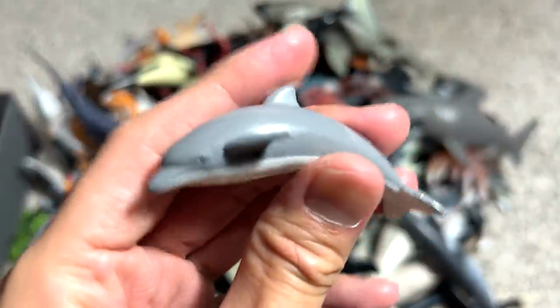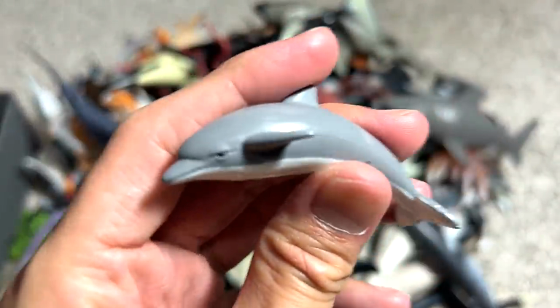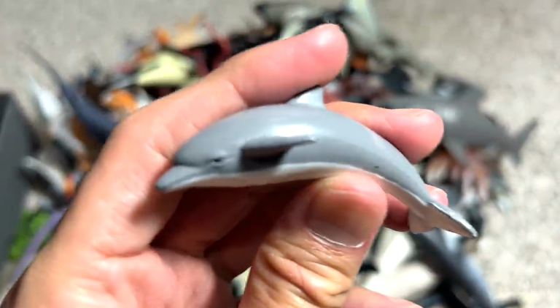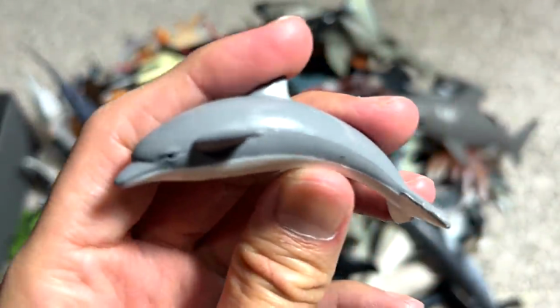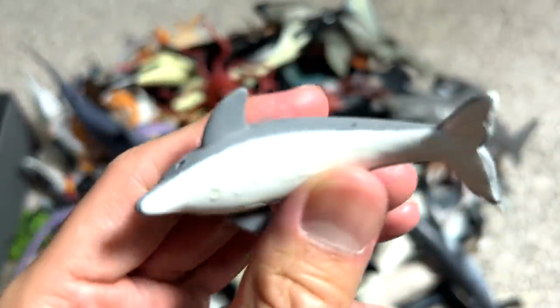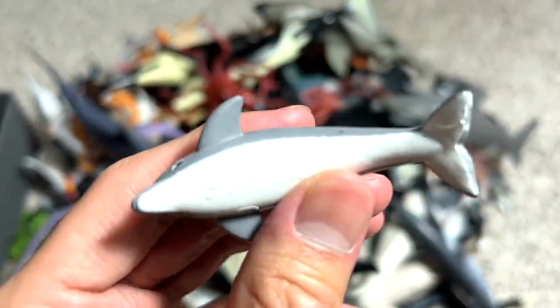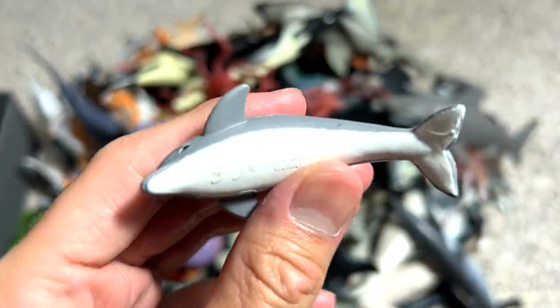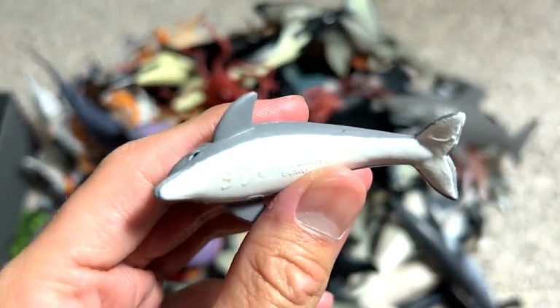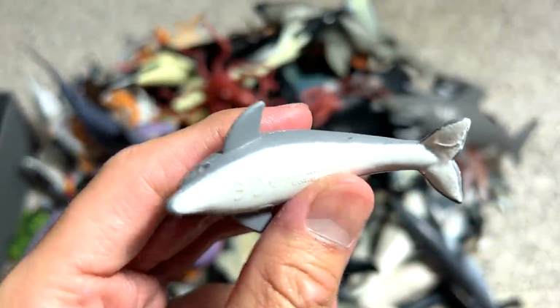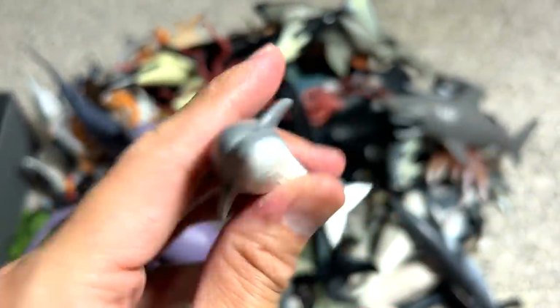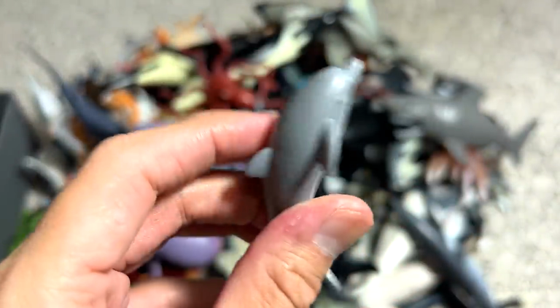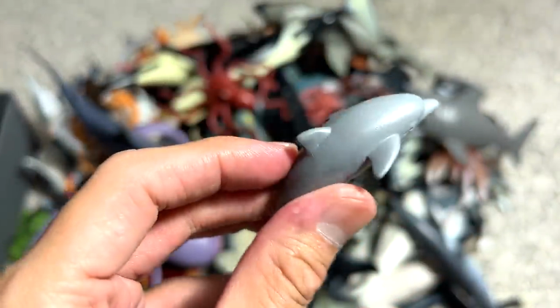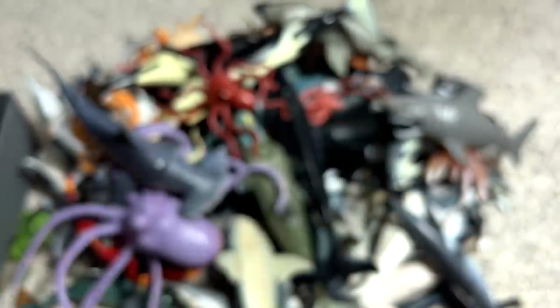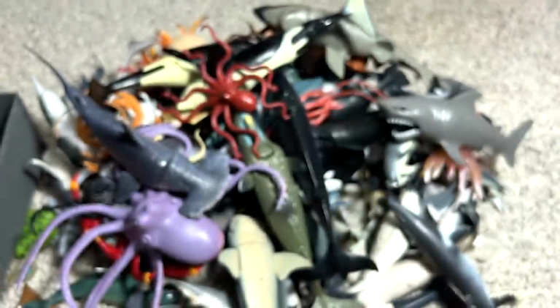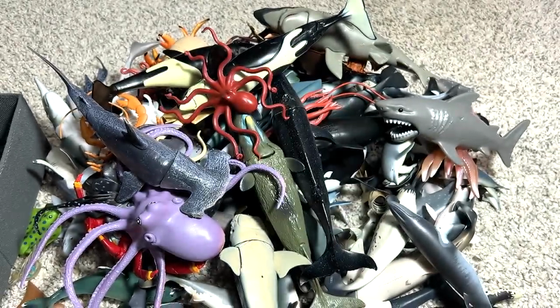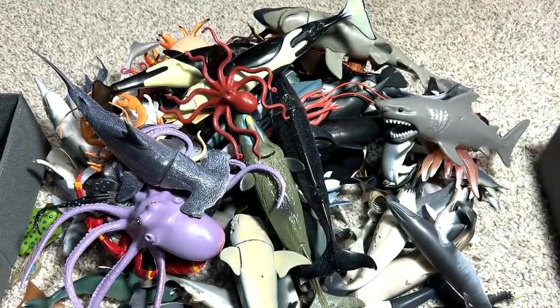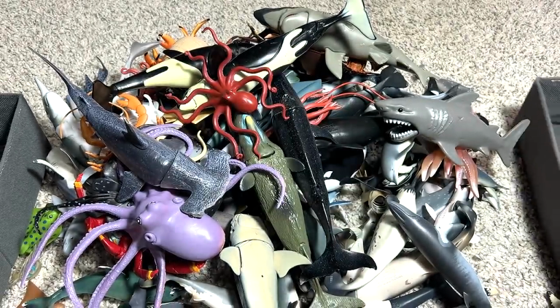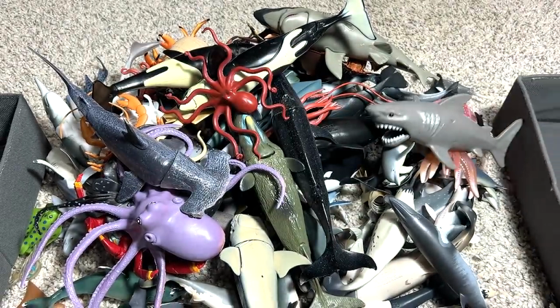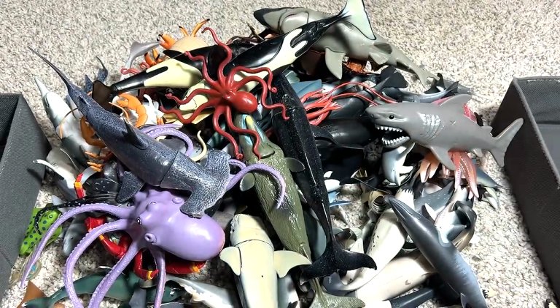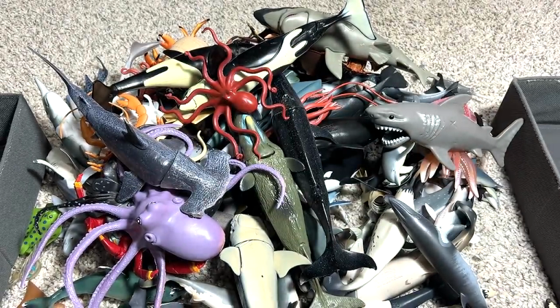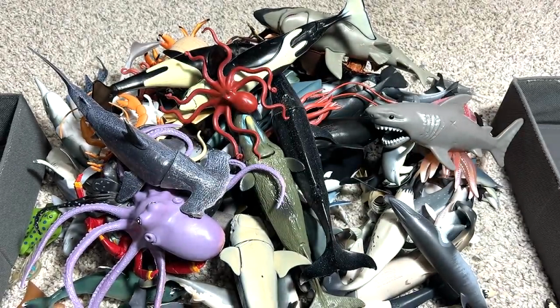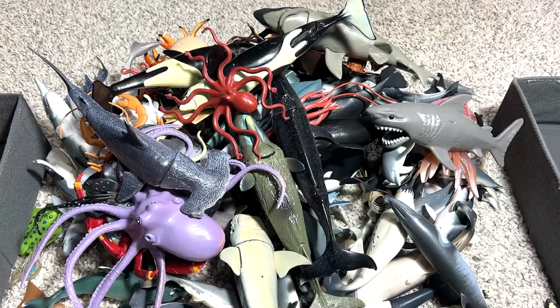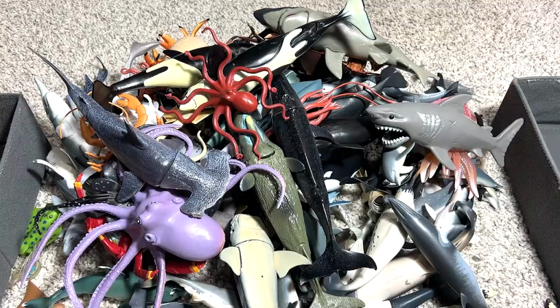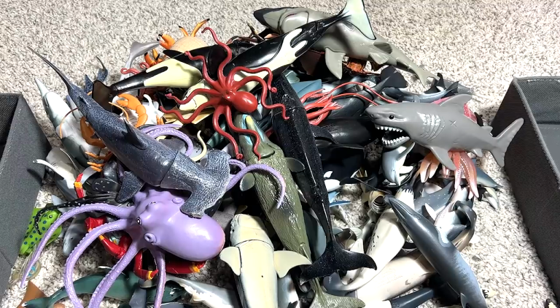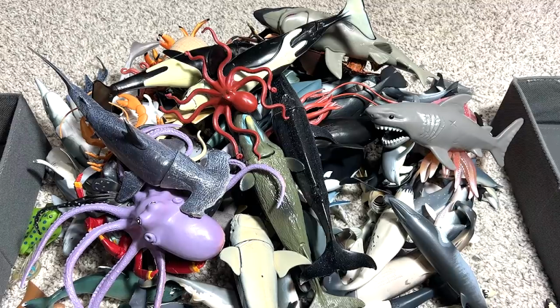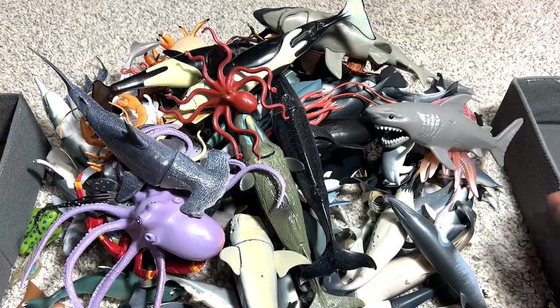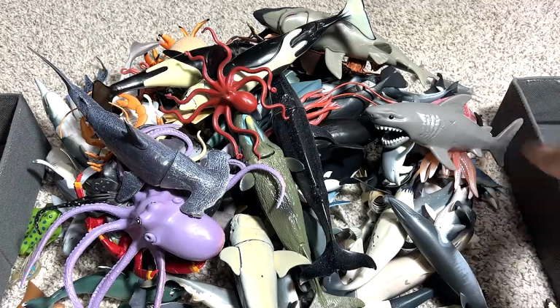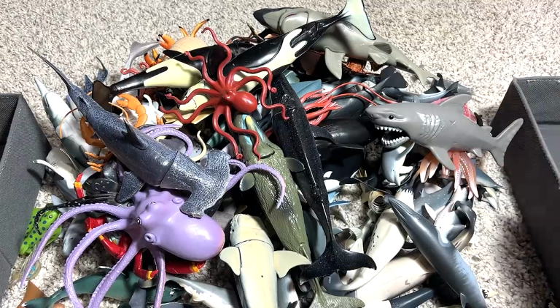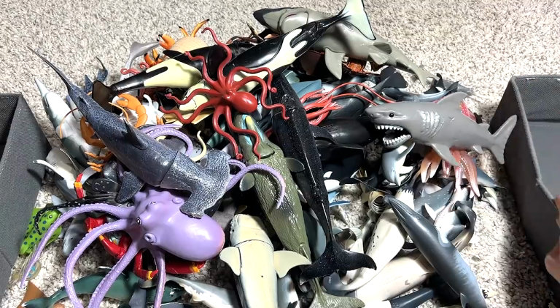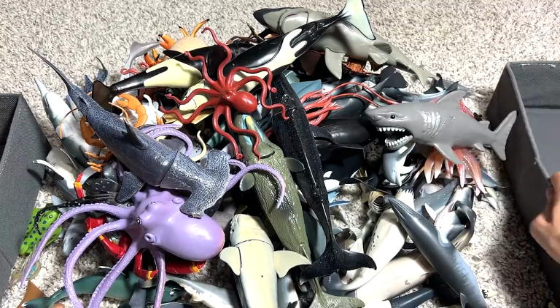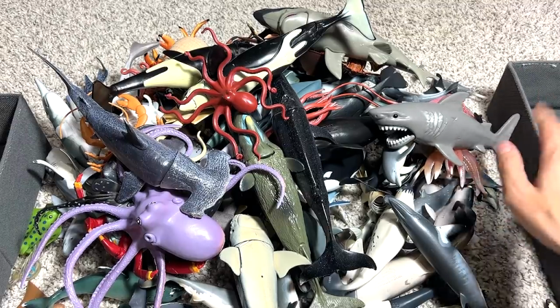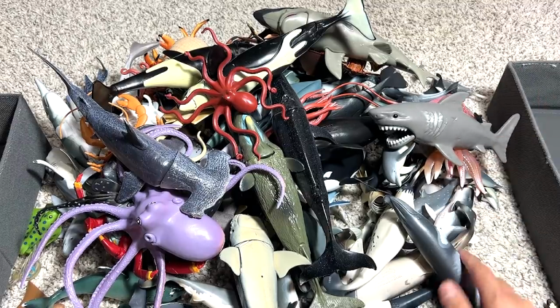This is basically like a small little bottlenosed dolphin. It looks really adorable. Let's put all the dolphins inside this box on the right-hand side.